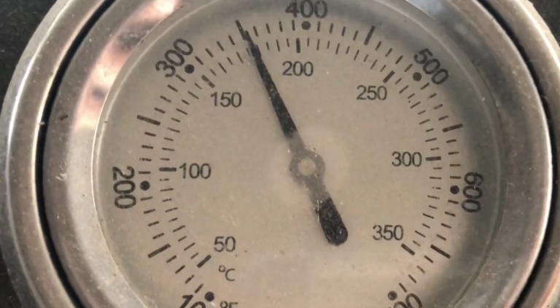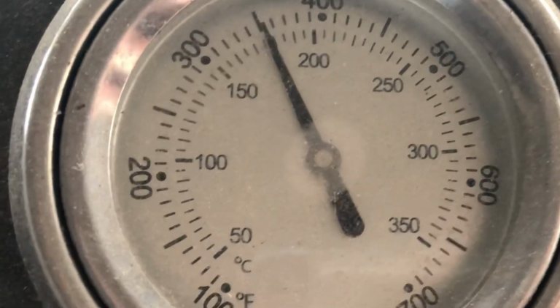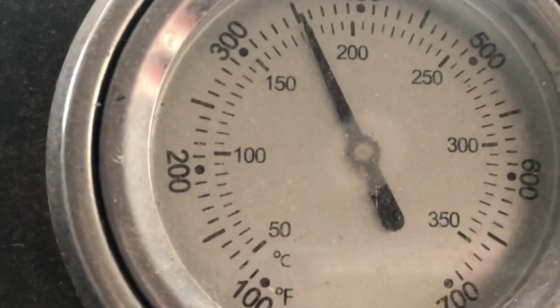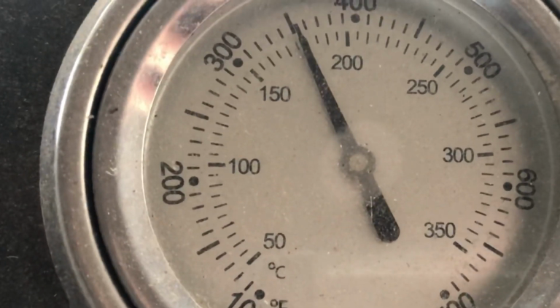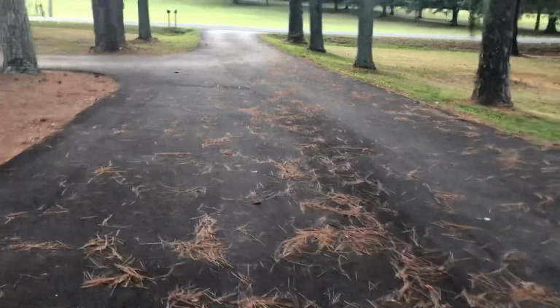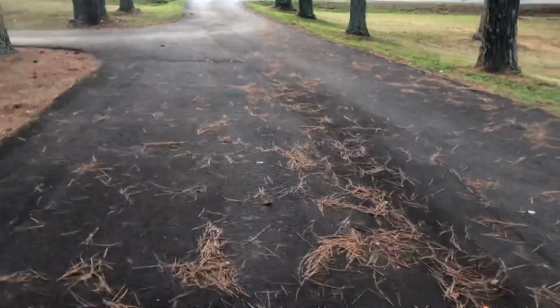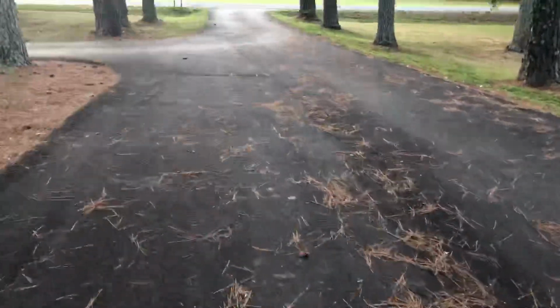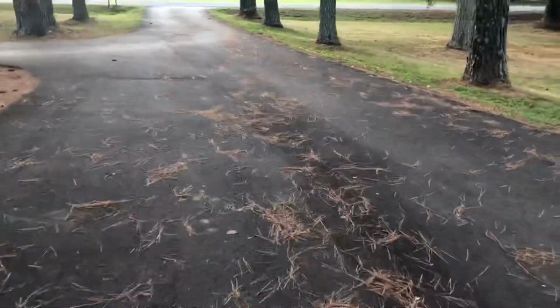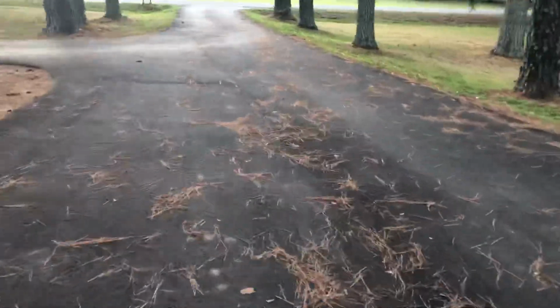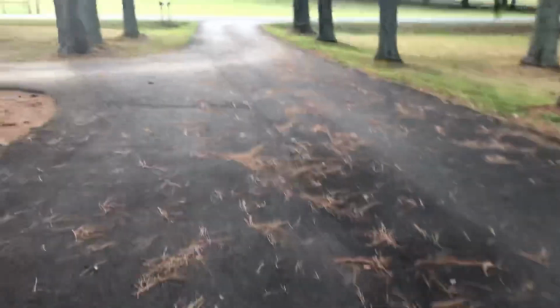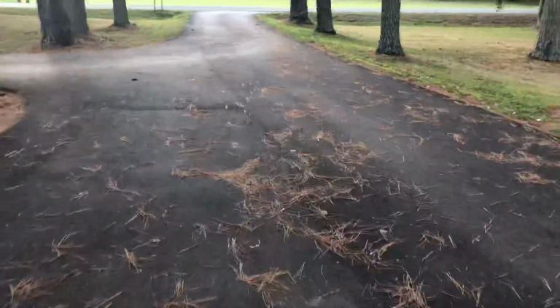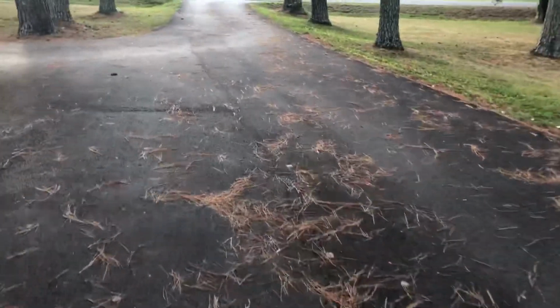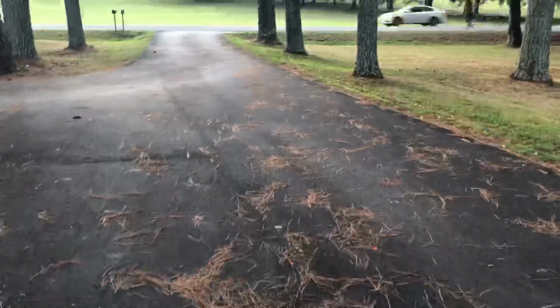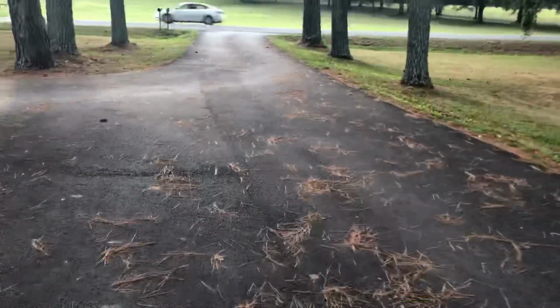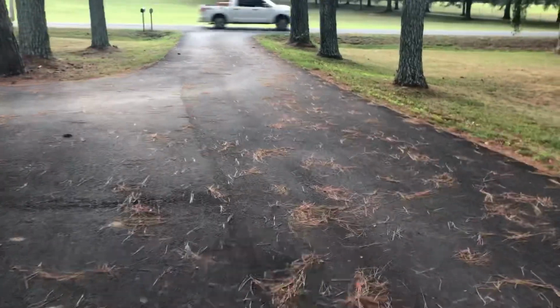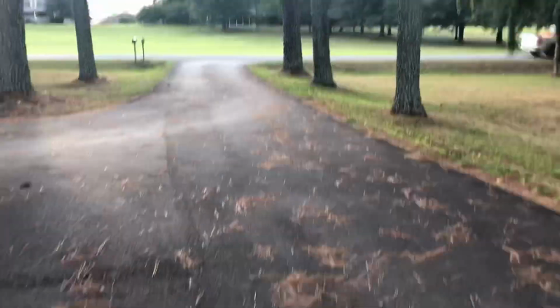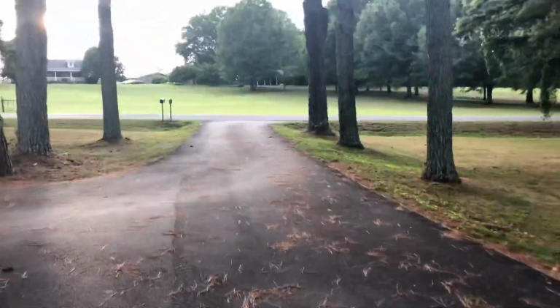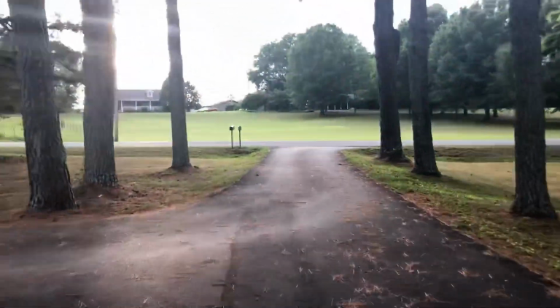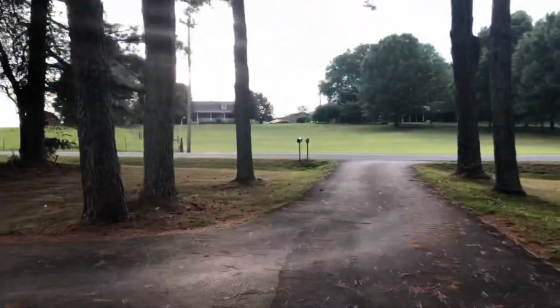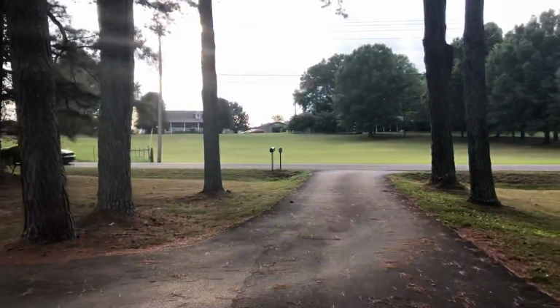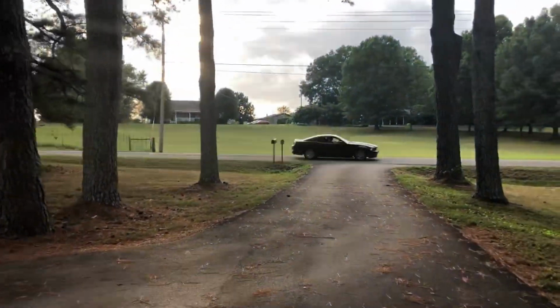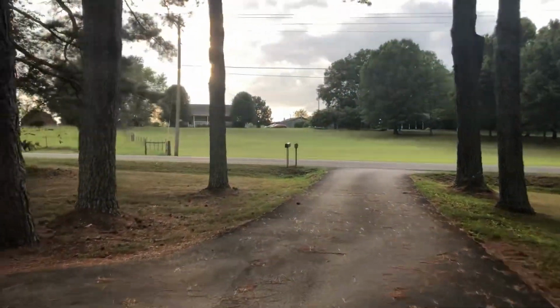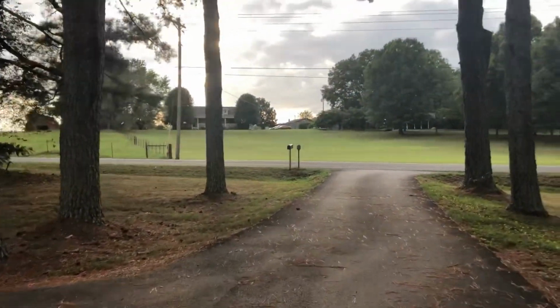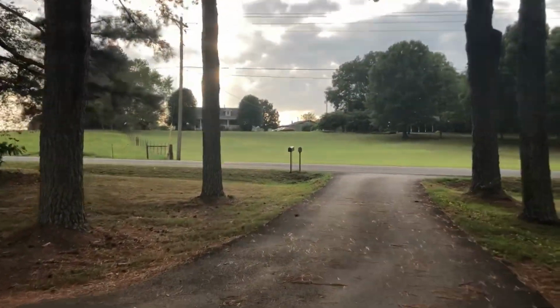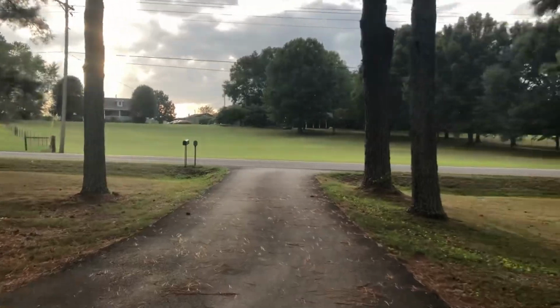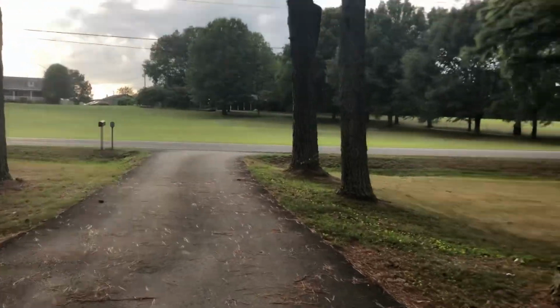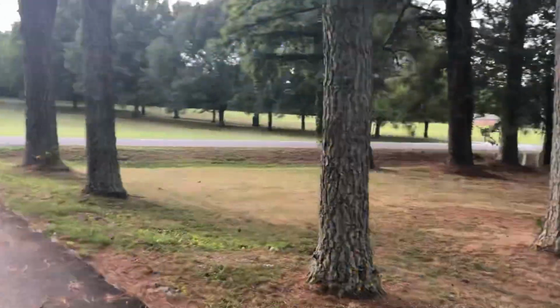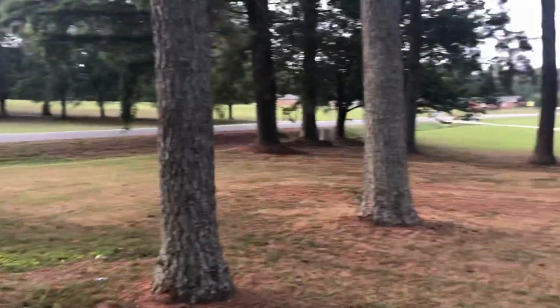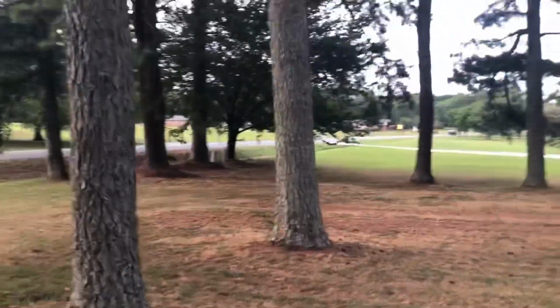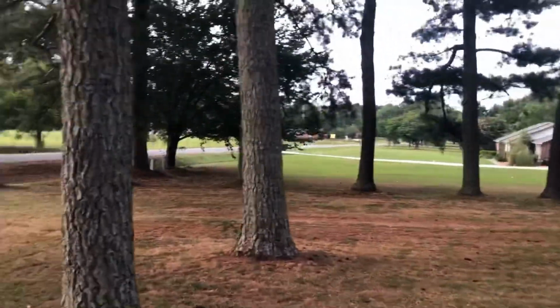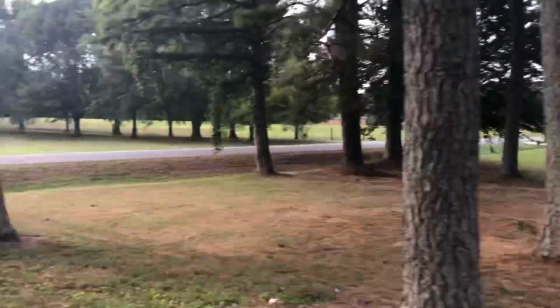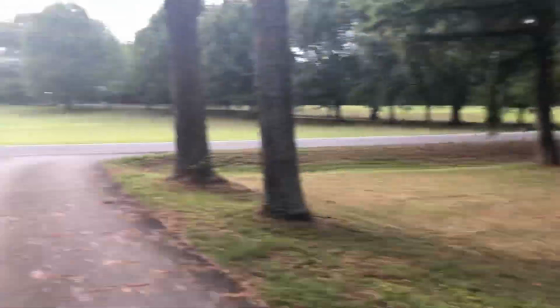While the chicken was cooking, I just walked up and down the driveway a couple of times, enjoying the fact that it wasn't 150 degrees on this day and there was a little wind blowing, because it was actually supposed to storm.